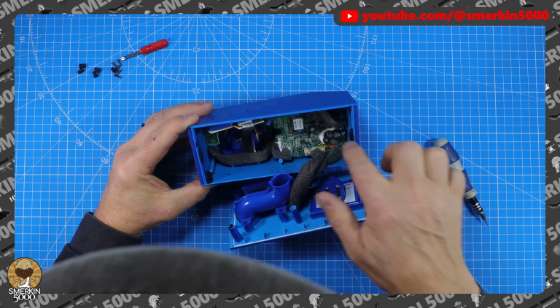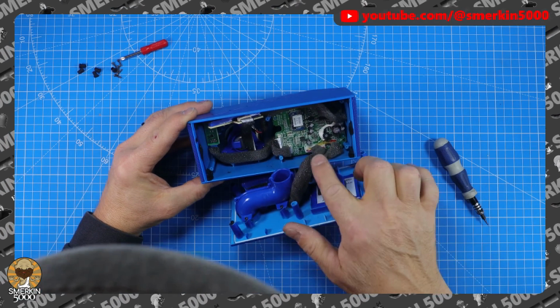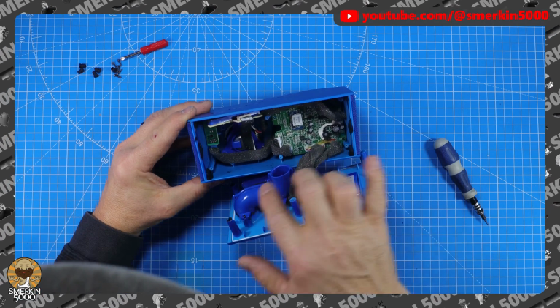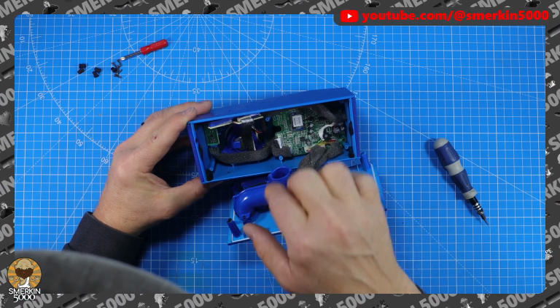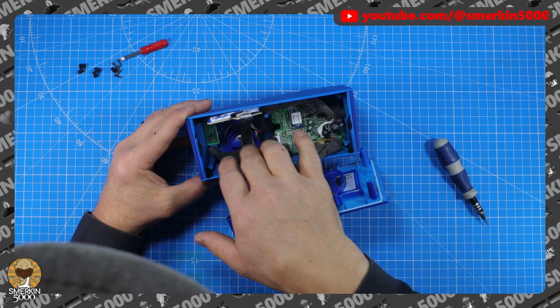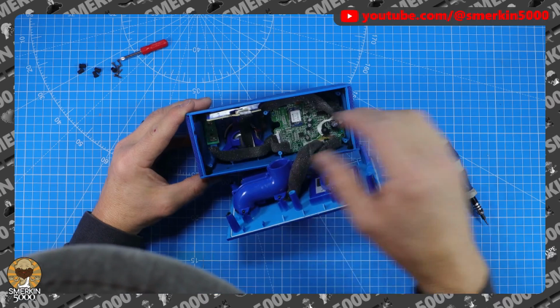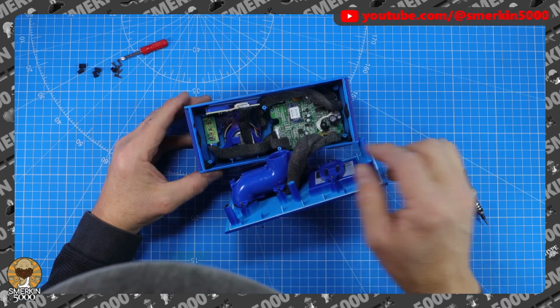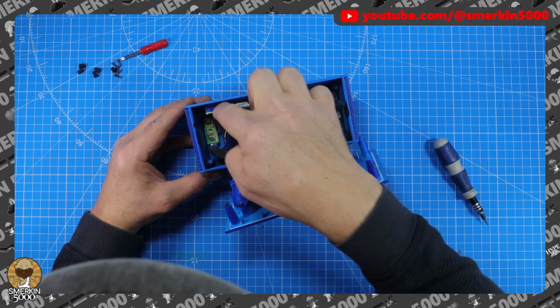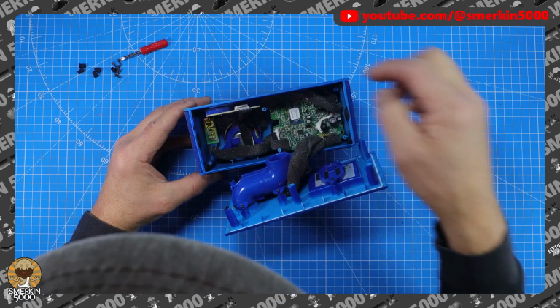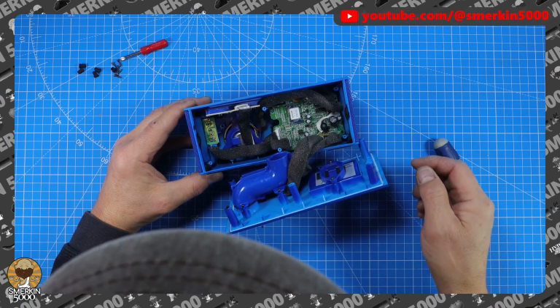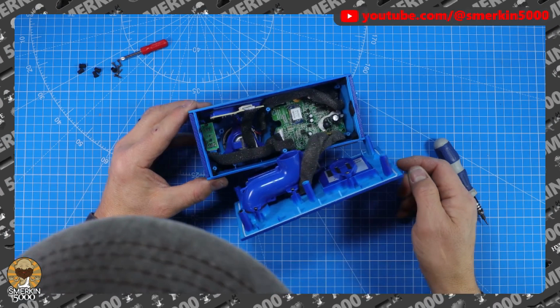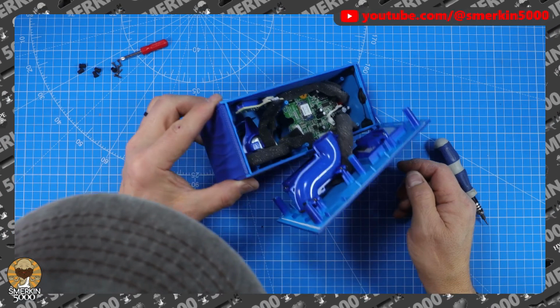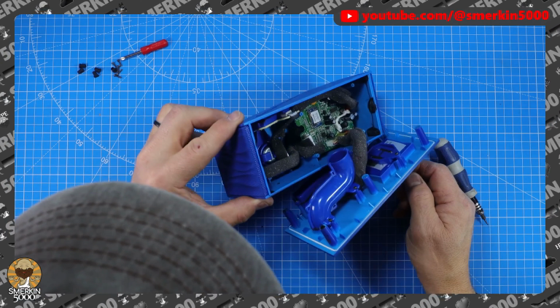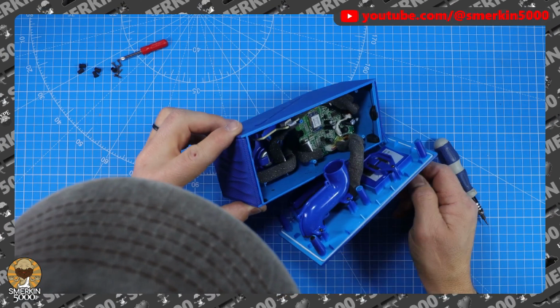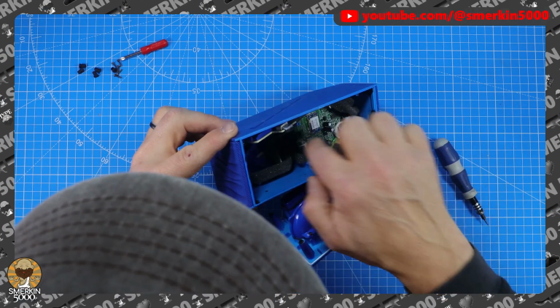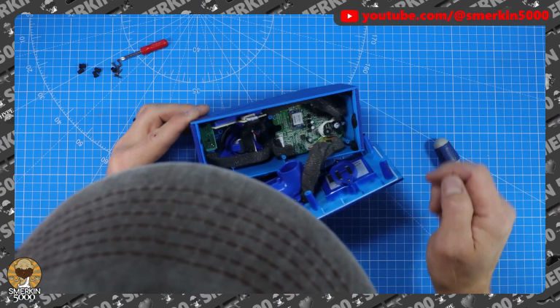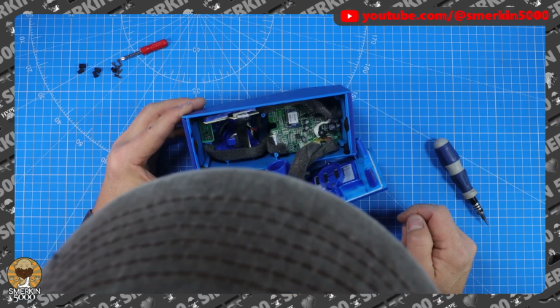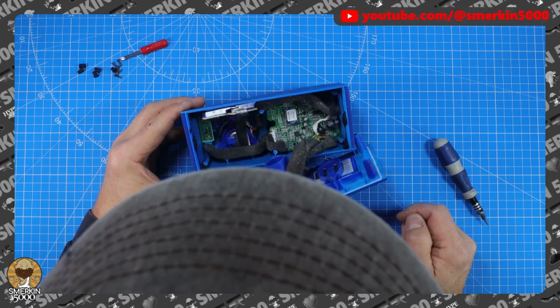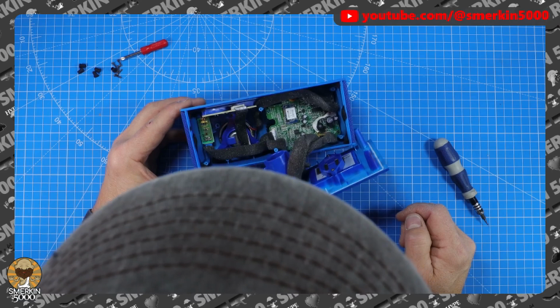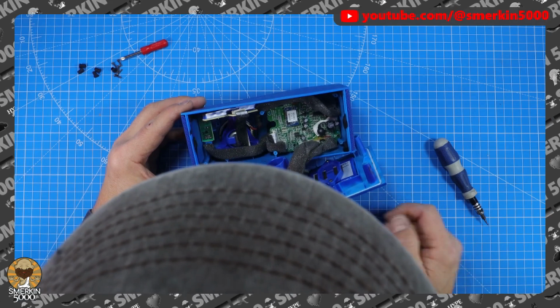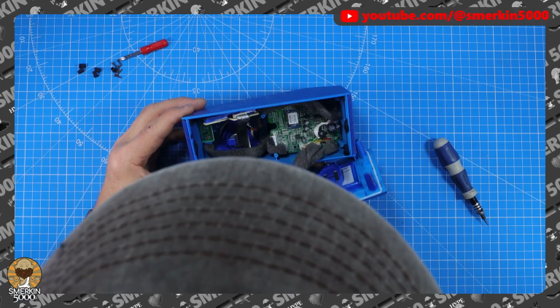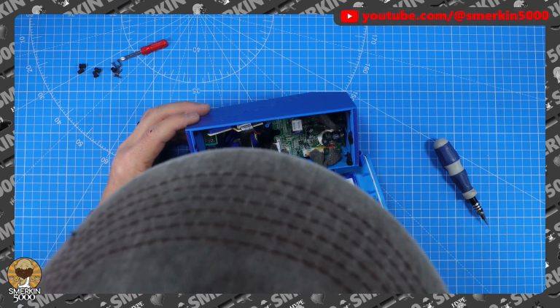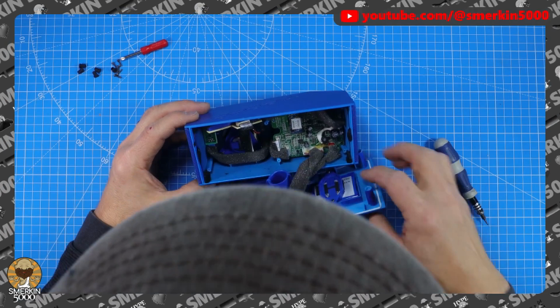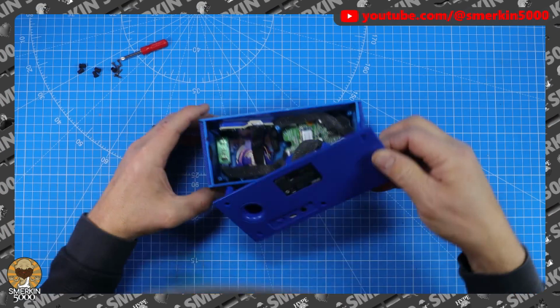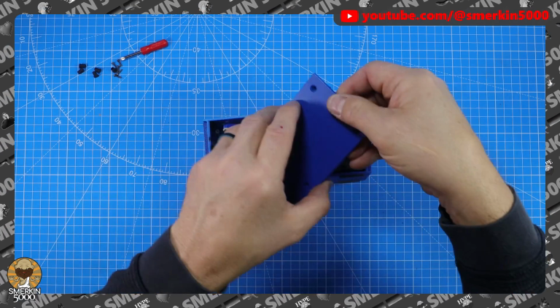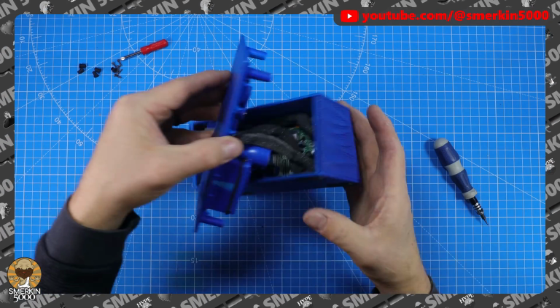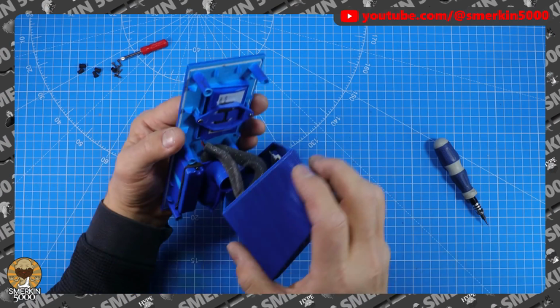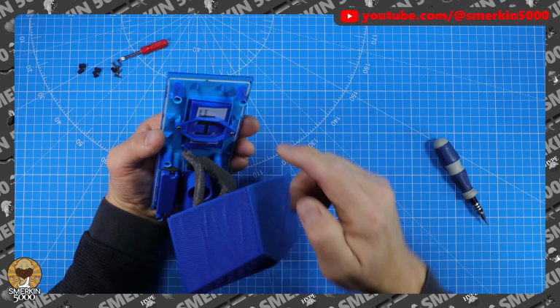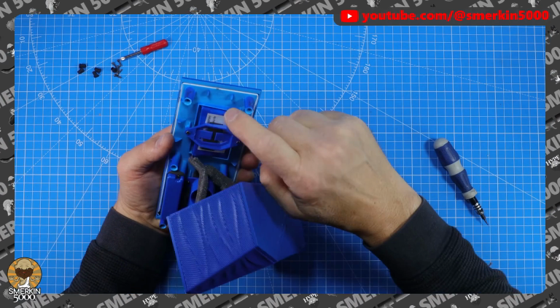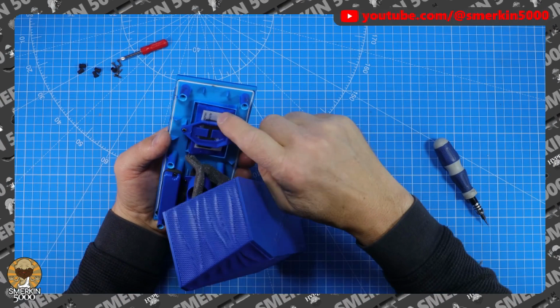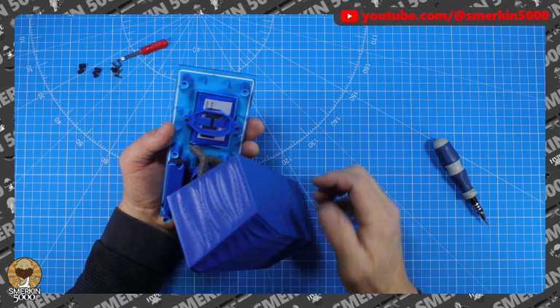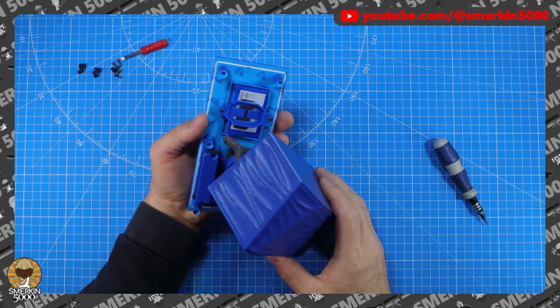Shielded wires - it's a speaker, there are buttons along the top, and the speaker is under there. Here it is - here's our battery cell here.